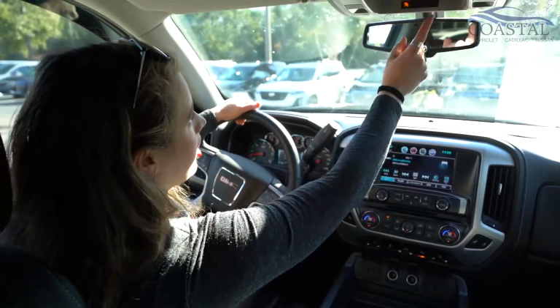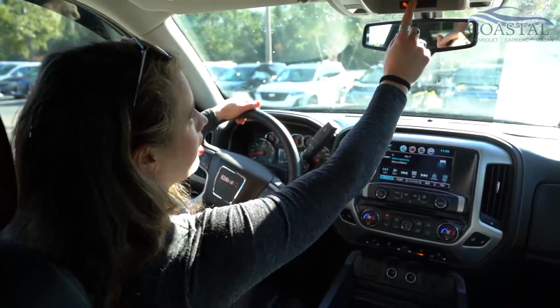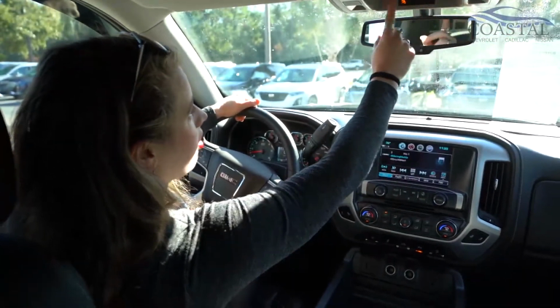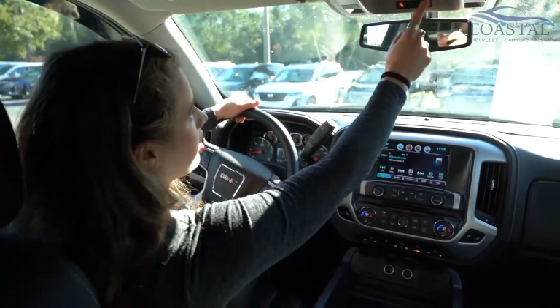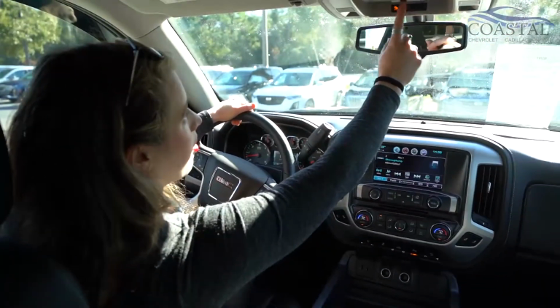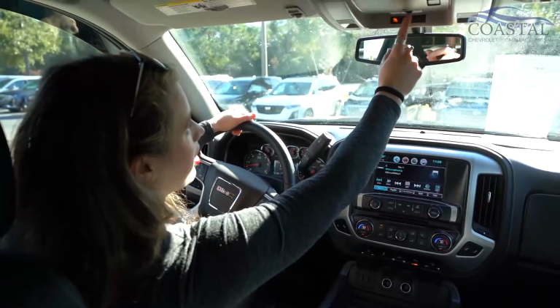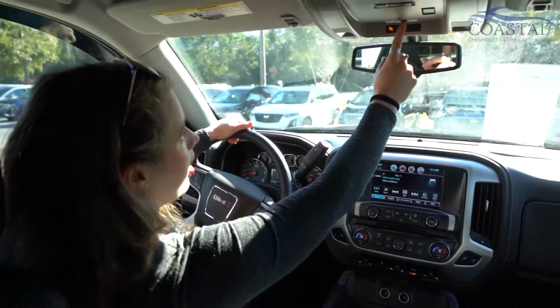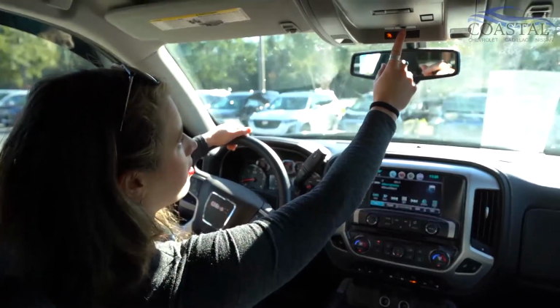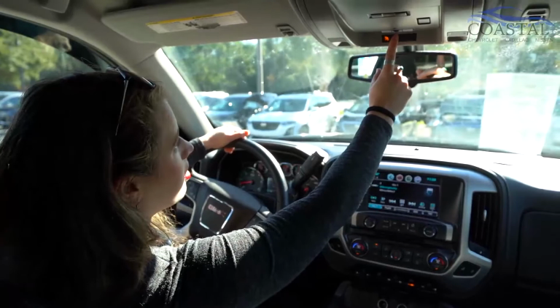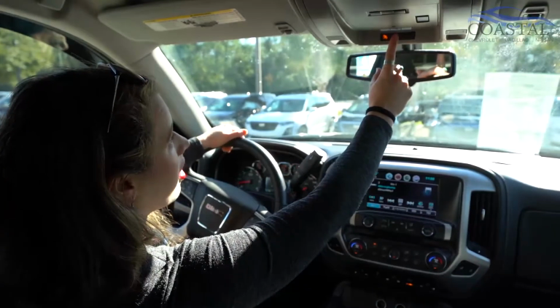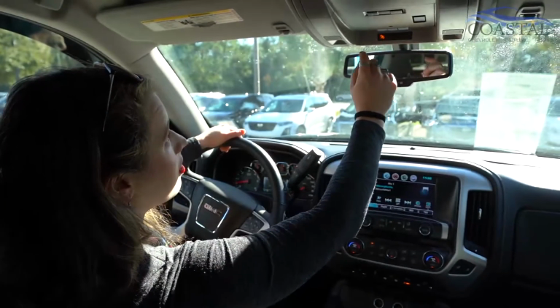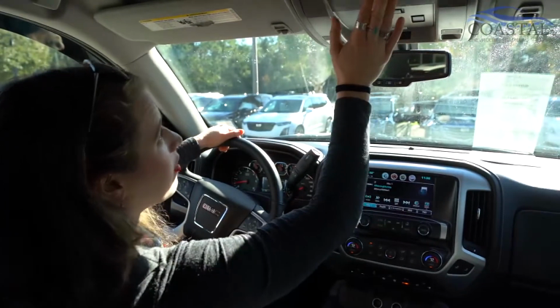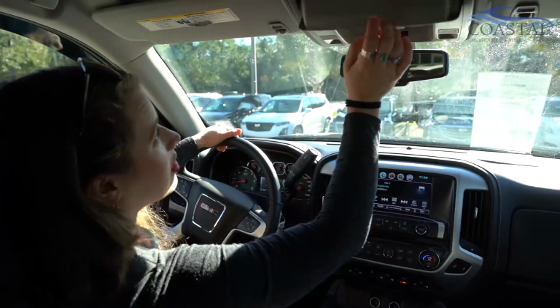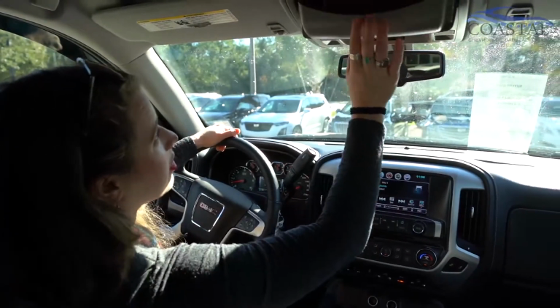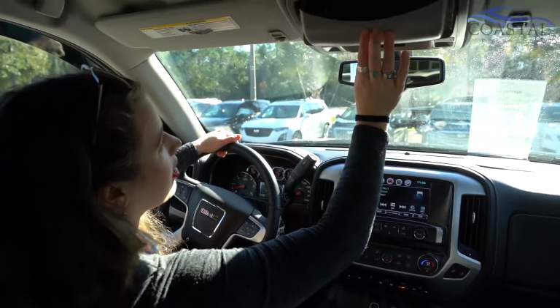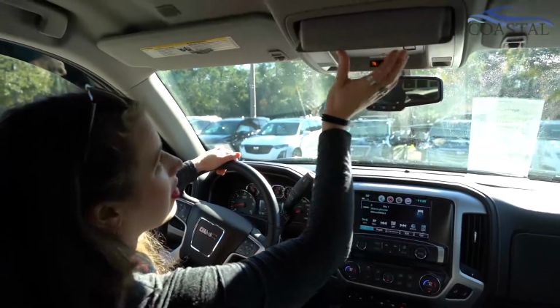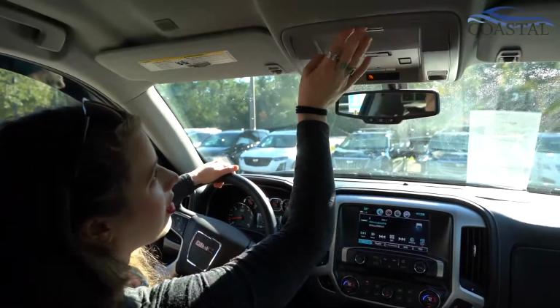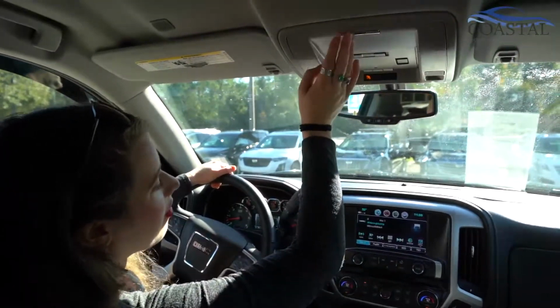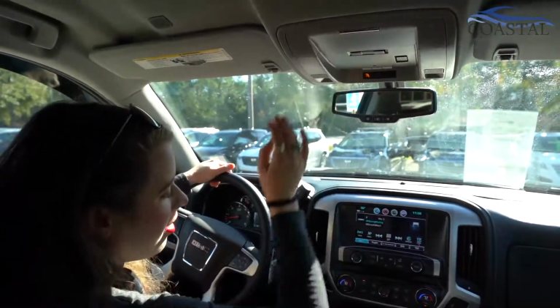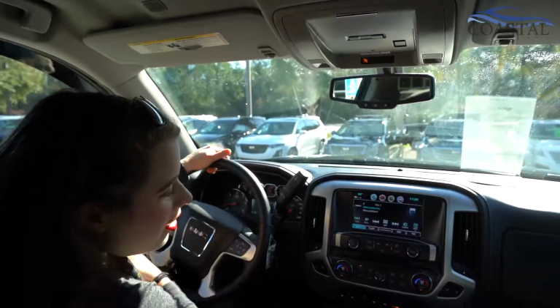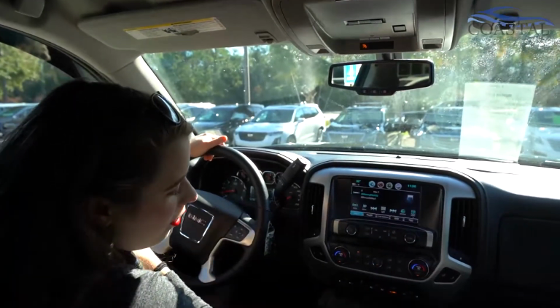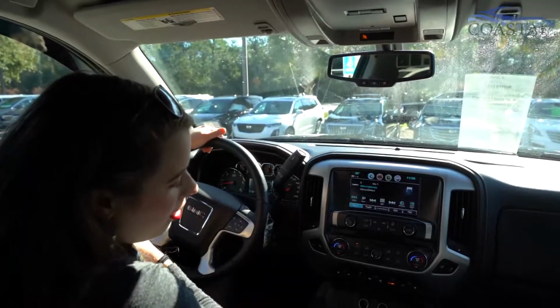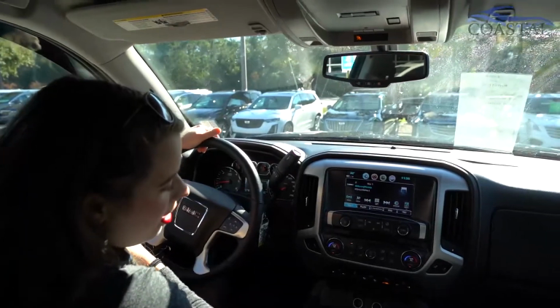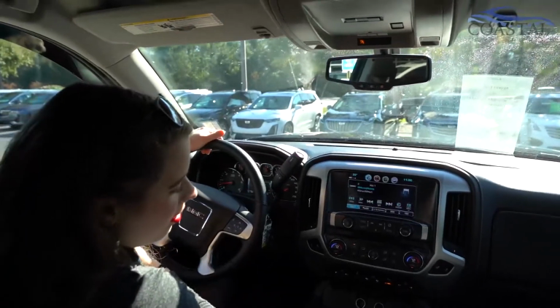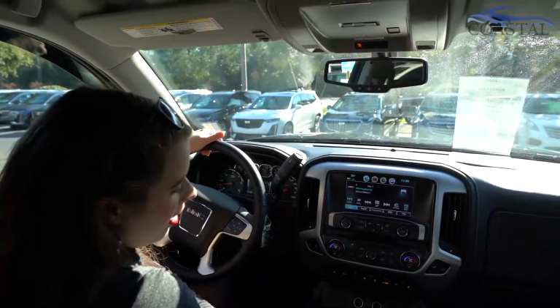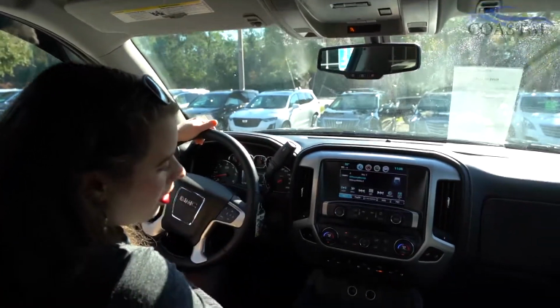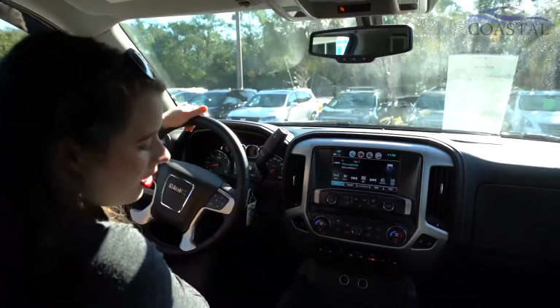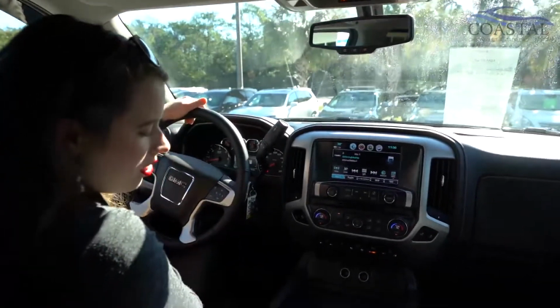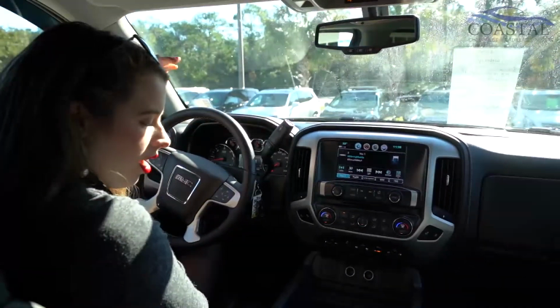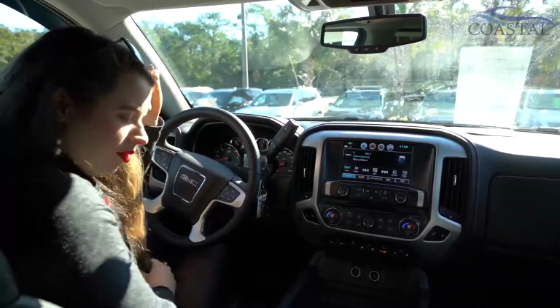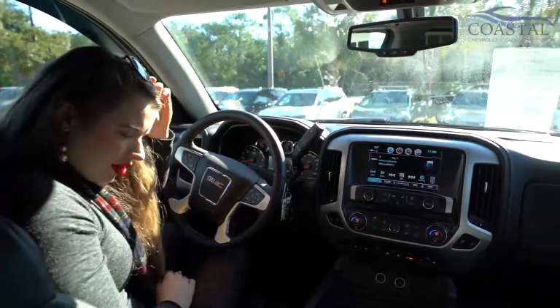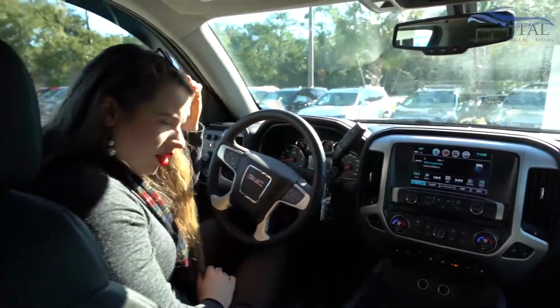You can even set your garage door opener as well. And of course, you've got to put your sunglasses in here. There's just a lot of really cool features on this truck.